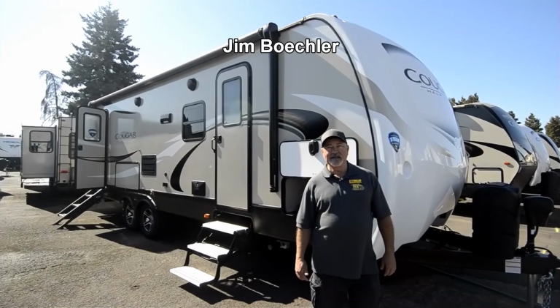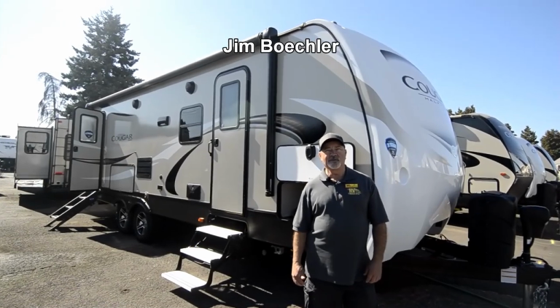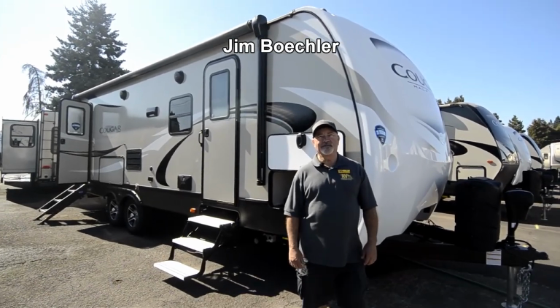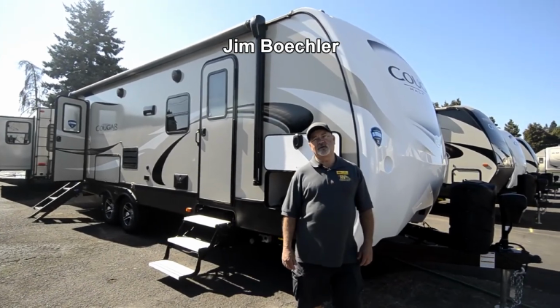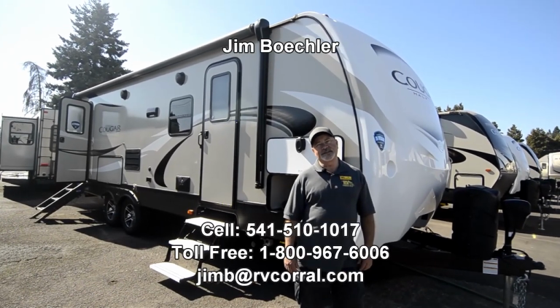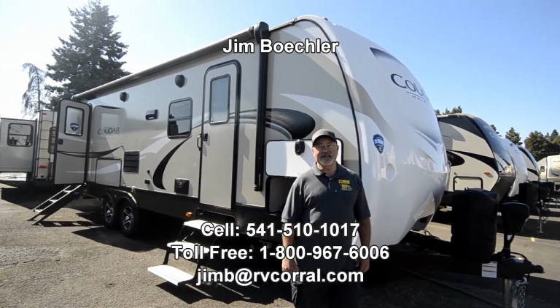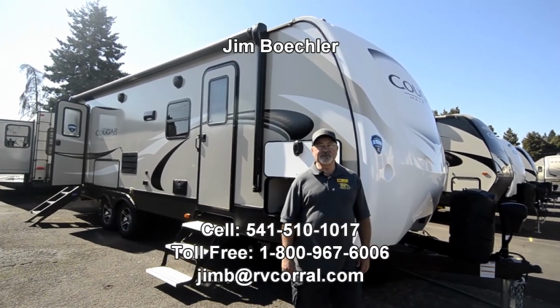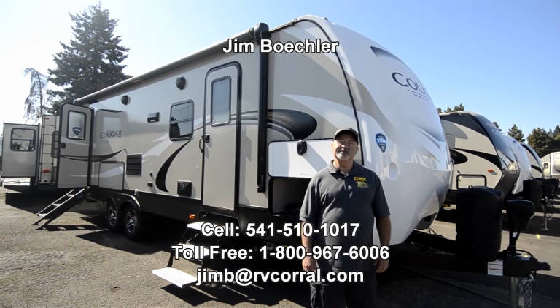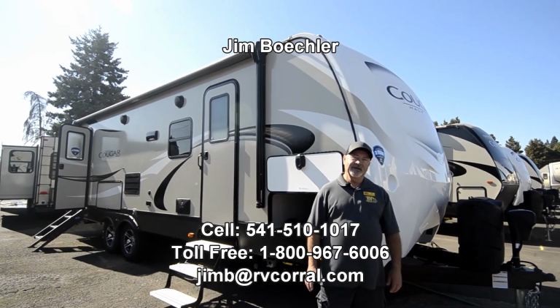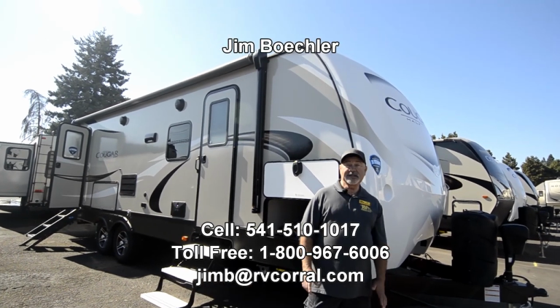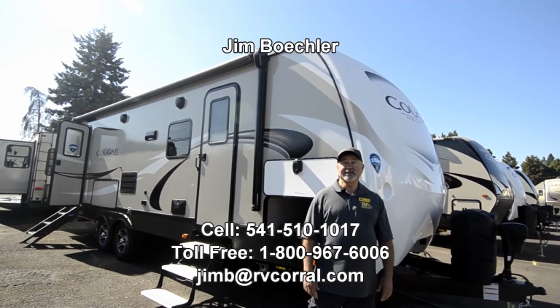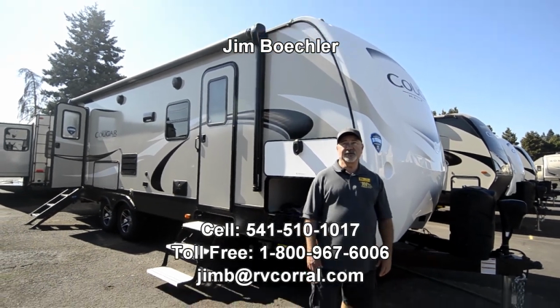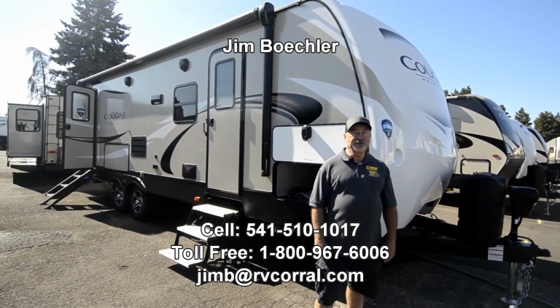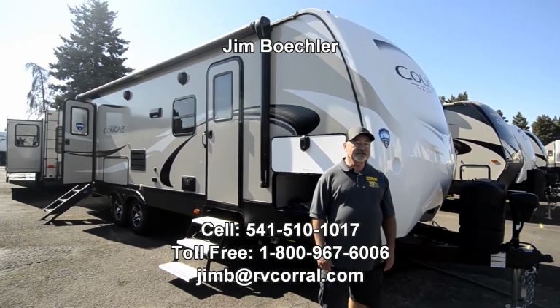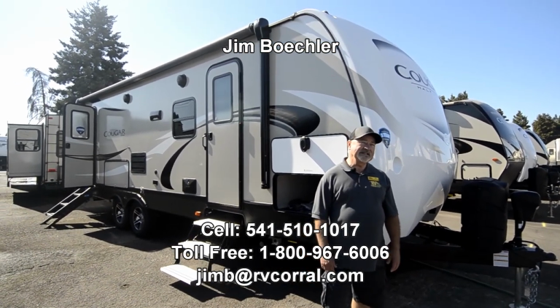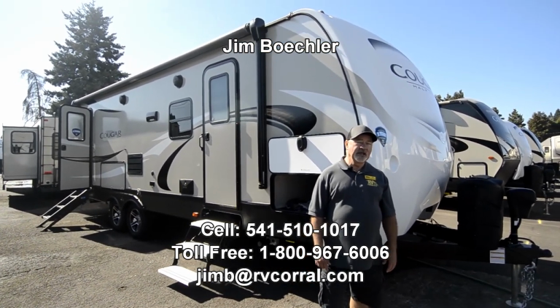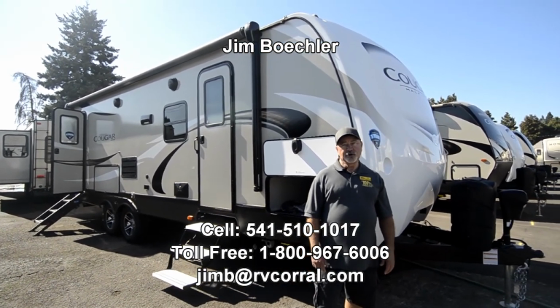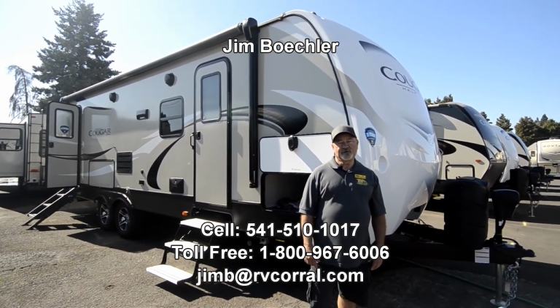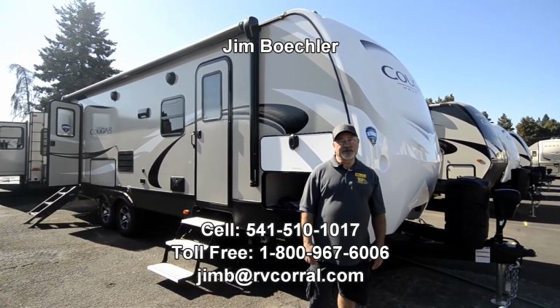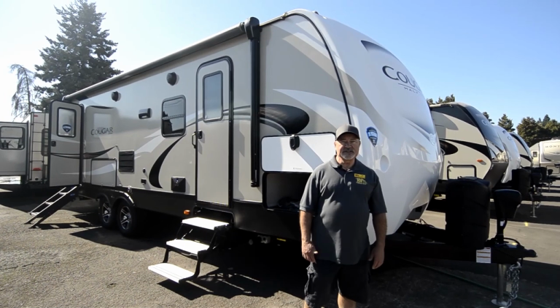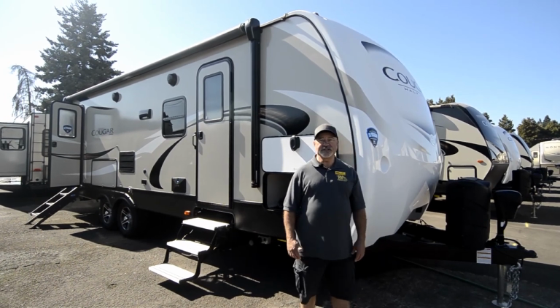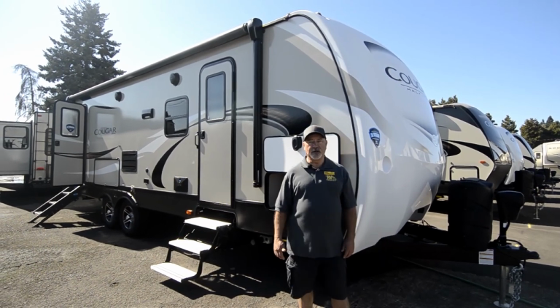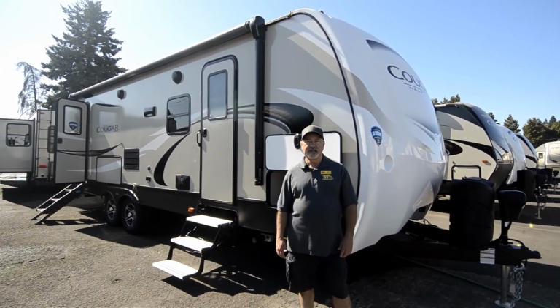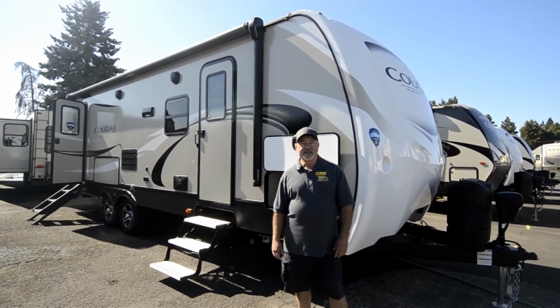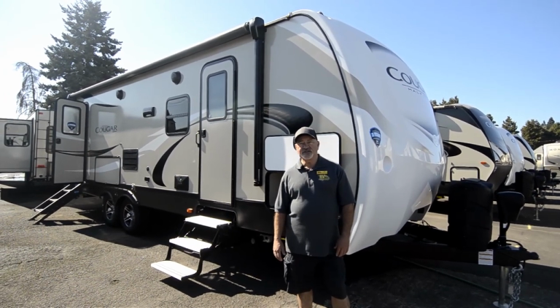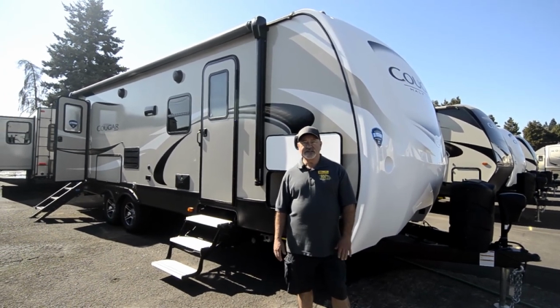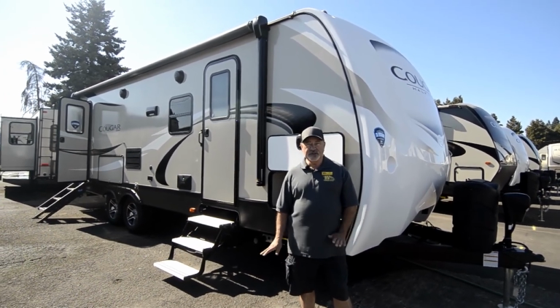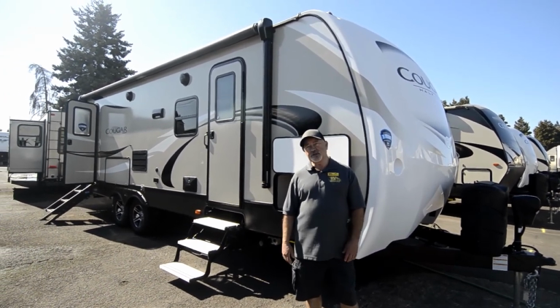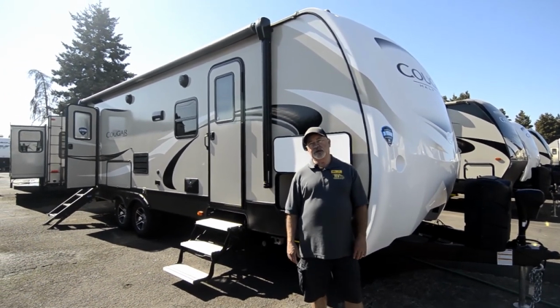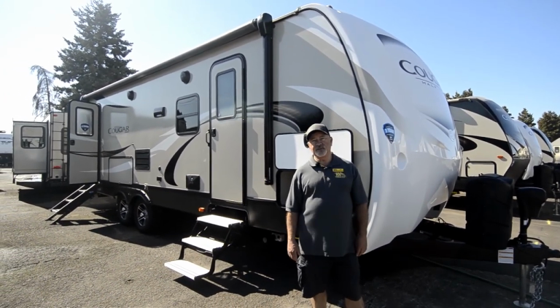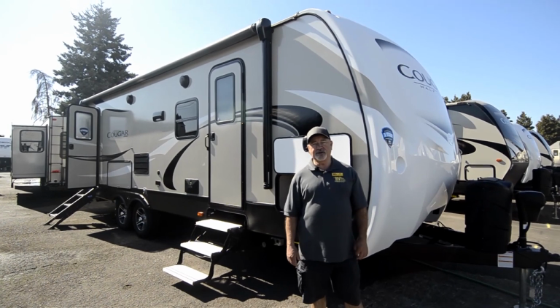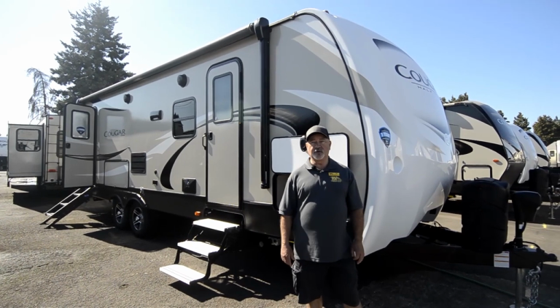Hi, welcome to the RV Corral website. My name is Jim Bechler. I want to take a couple of minutes to show you a brand new 2019 Cougar Travel Trailer. This is a Keystone product. This is a Western Edition model, so it's made here in the Northwest.